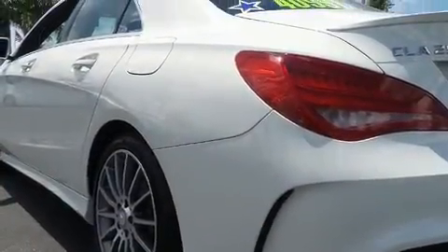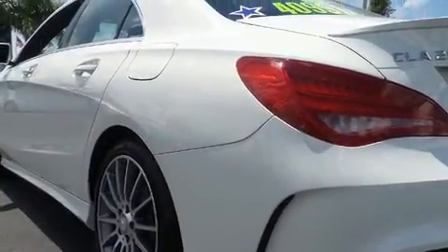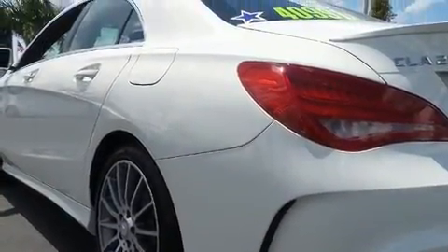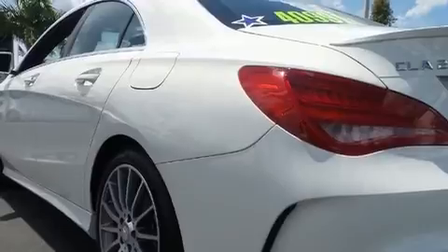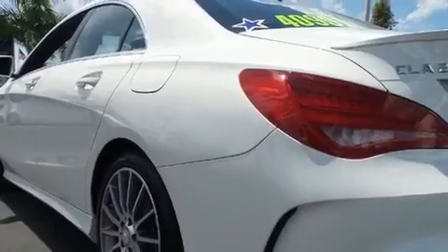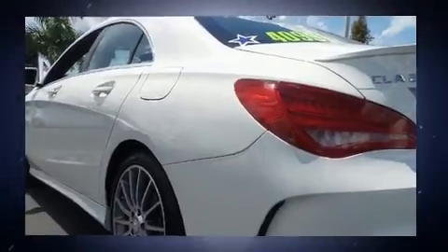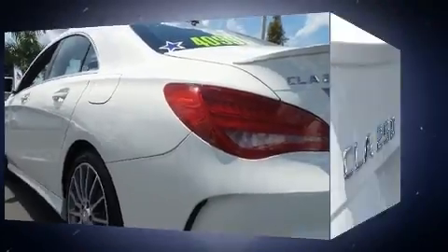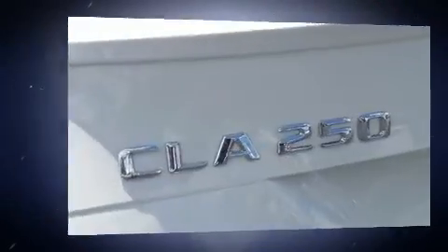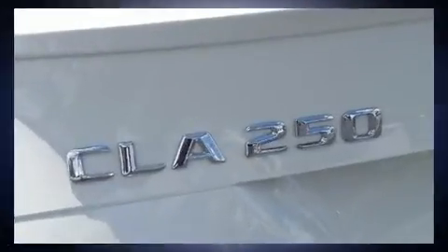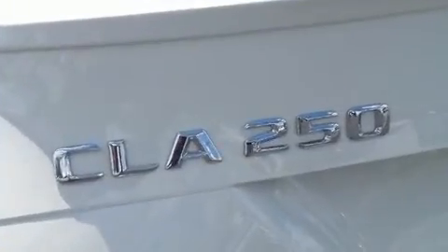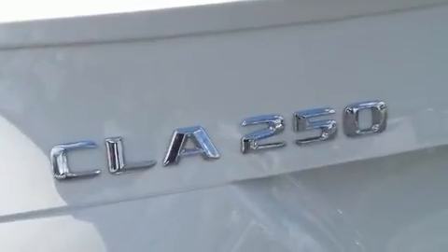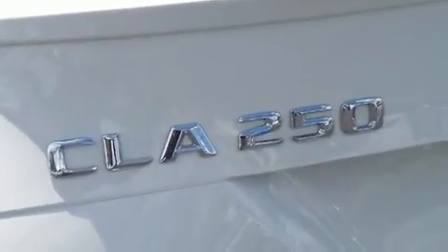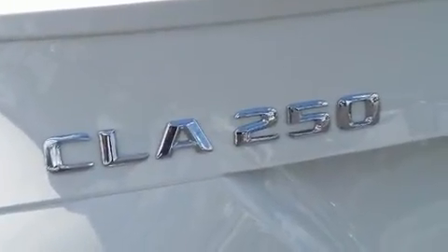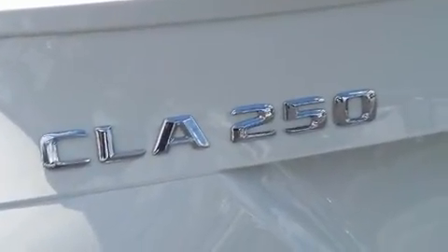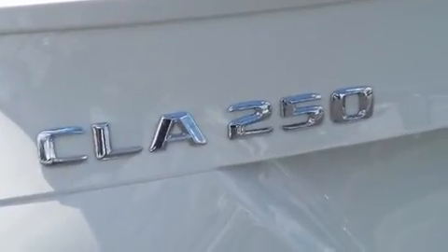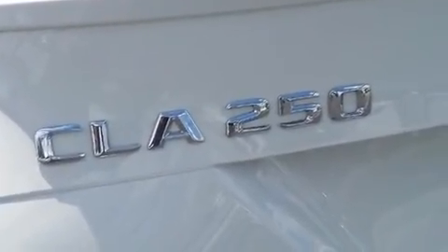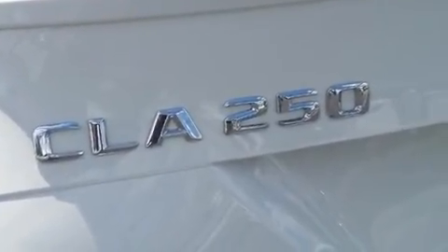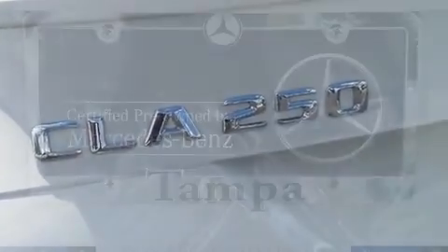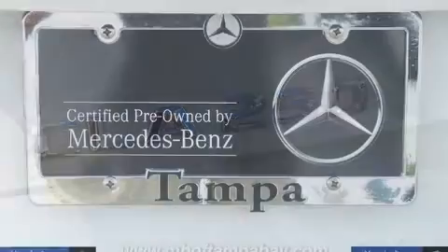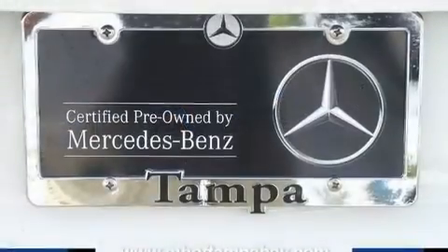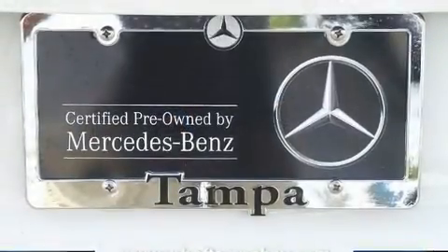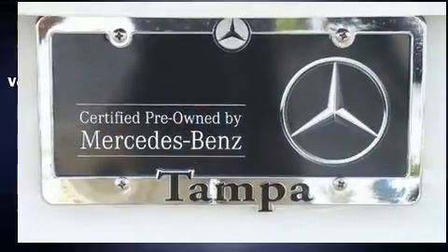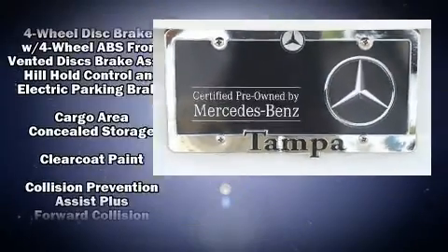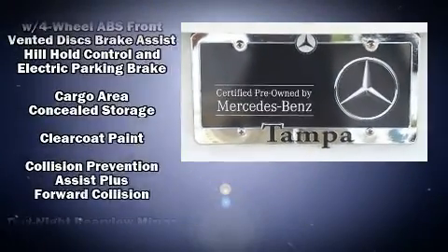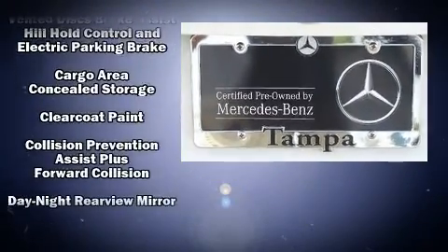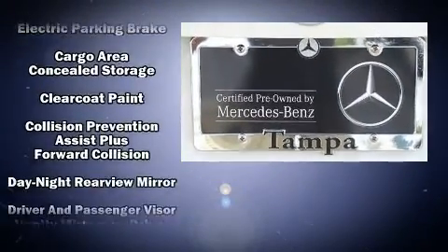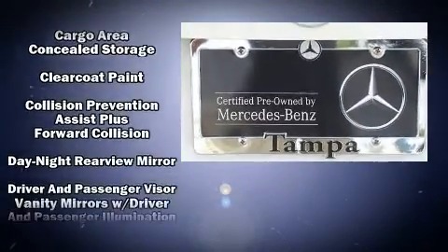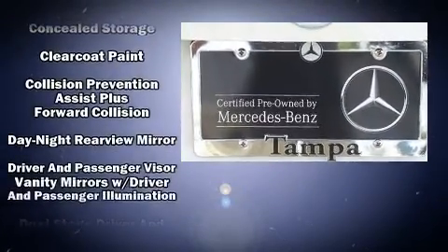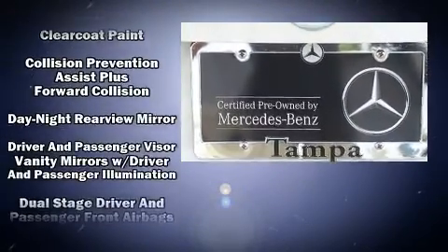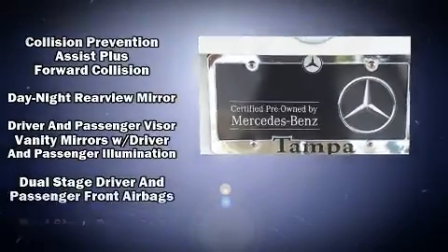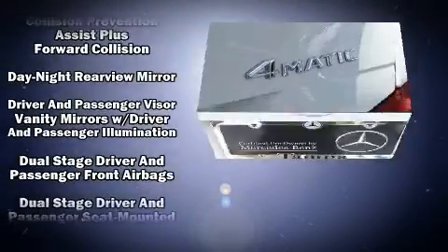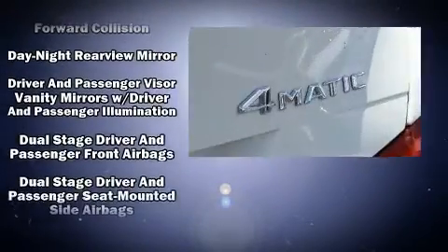All of the premium features expected of a Mercedes-Benz are offered, including a tachometer, automatic temperature control, power door mirrors and heated door mirrors, and a split-folding rear seat.